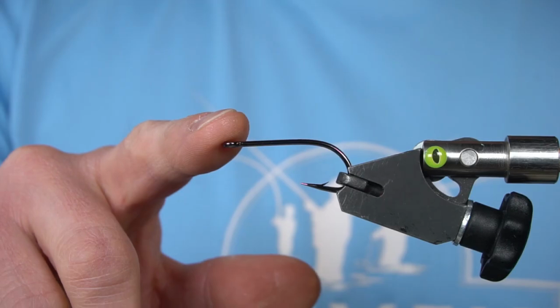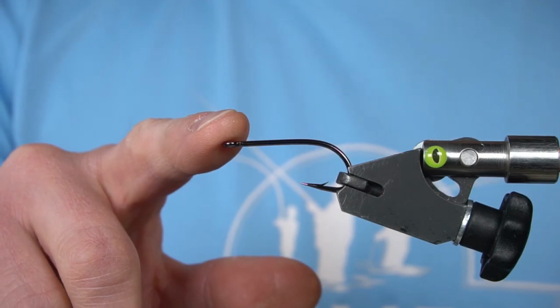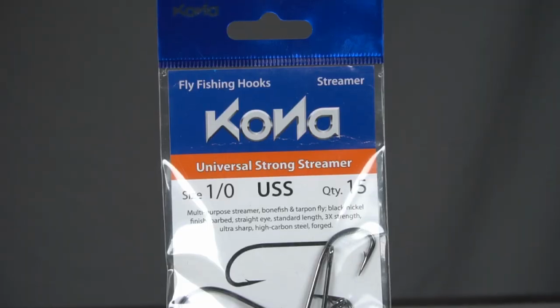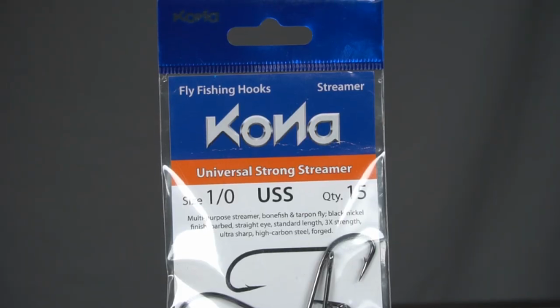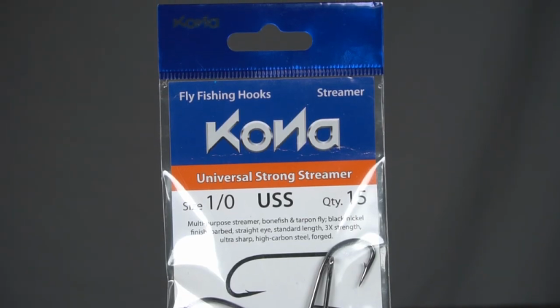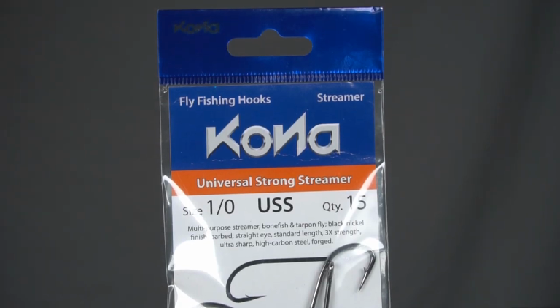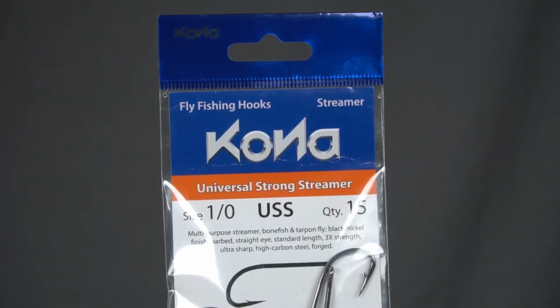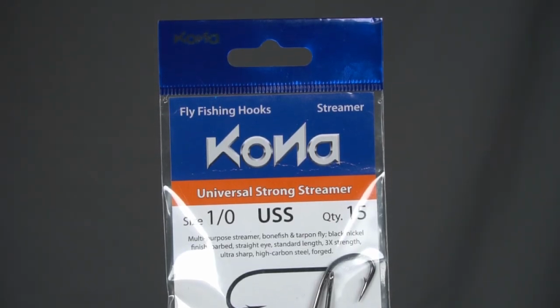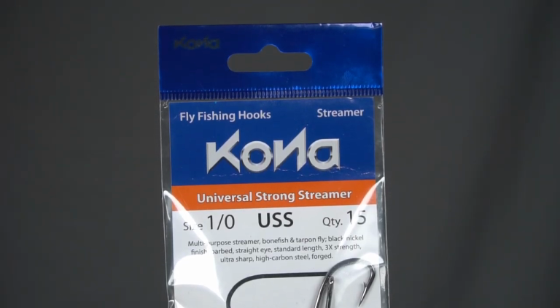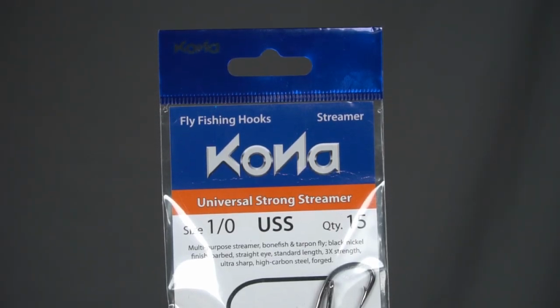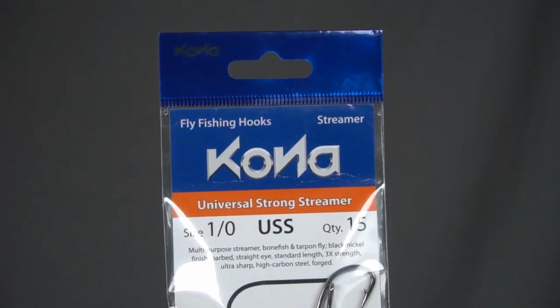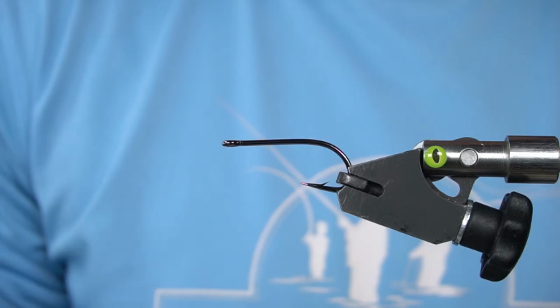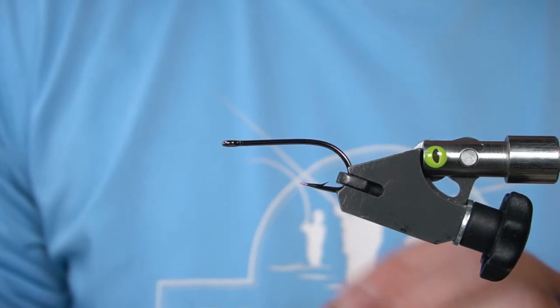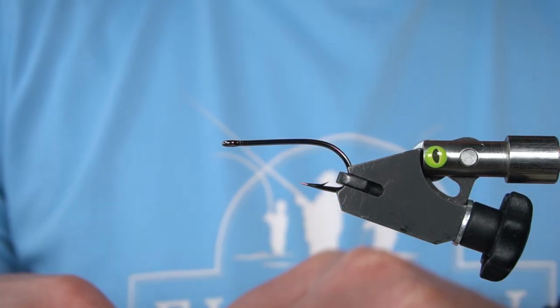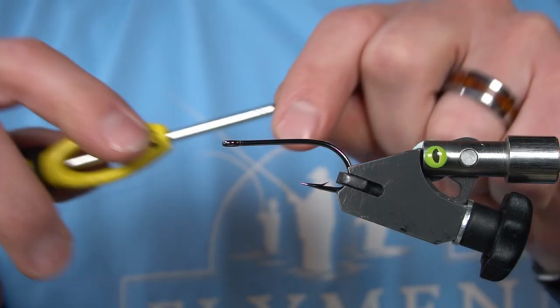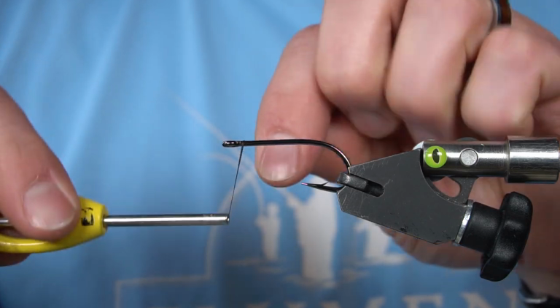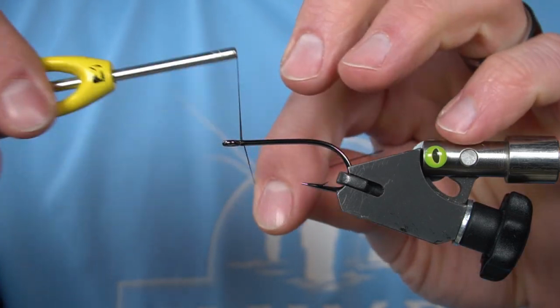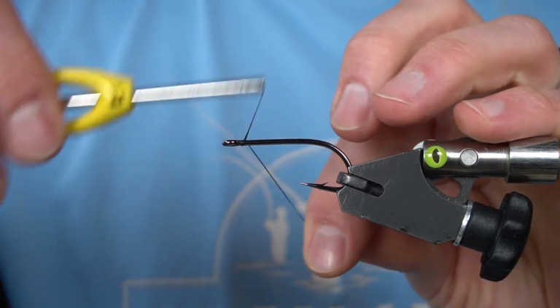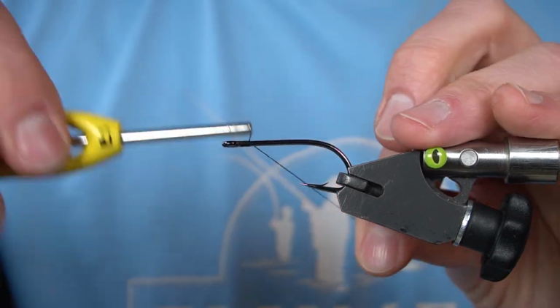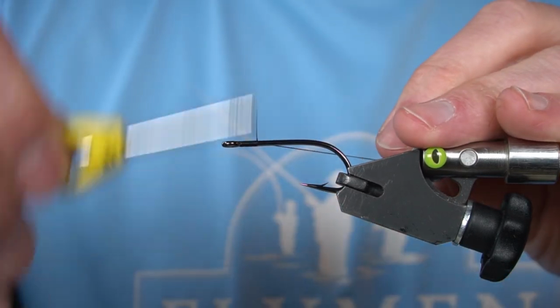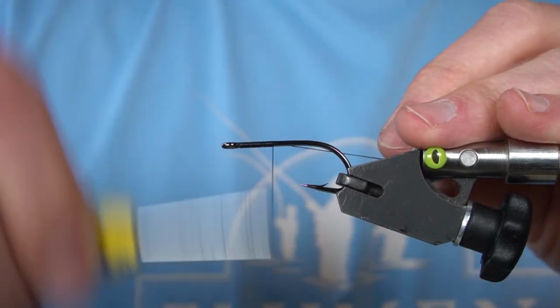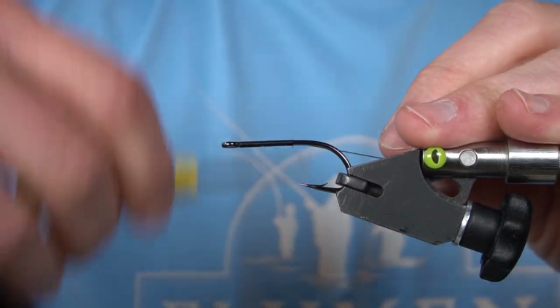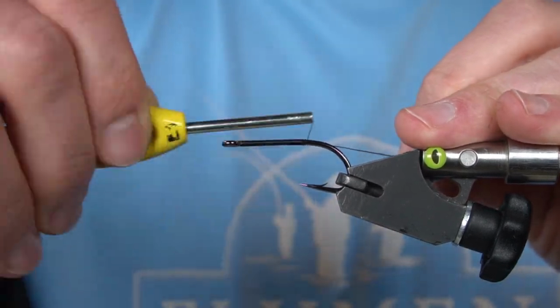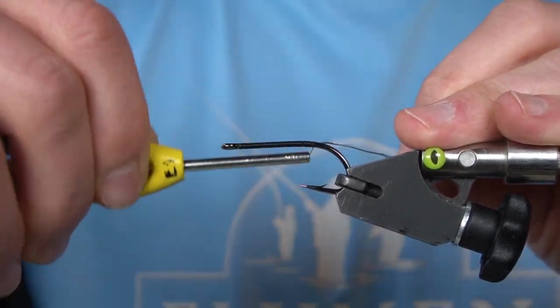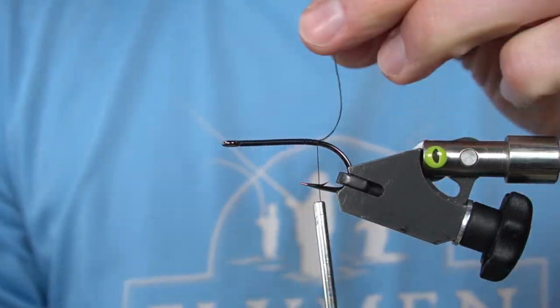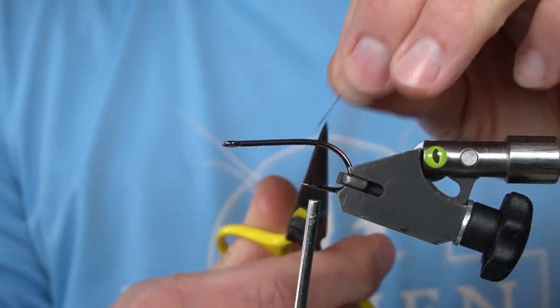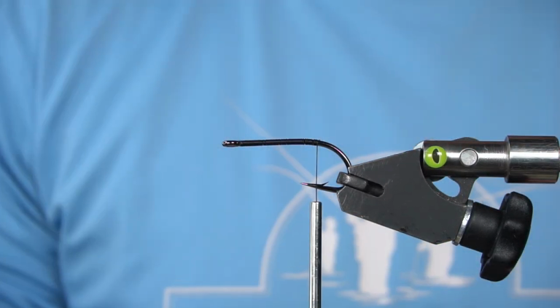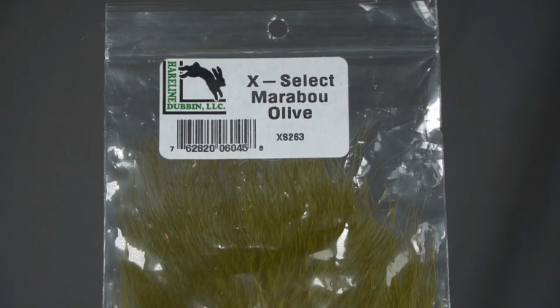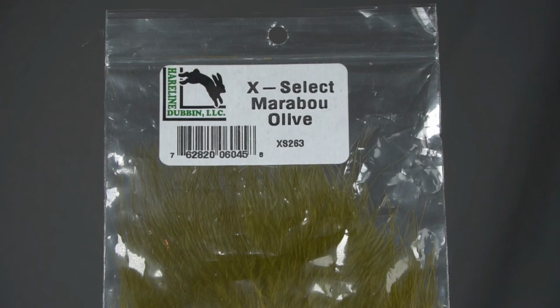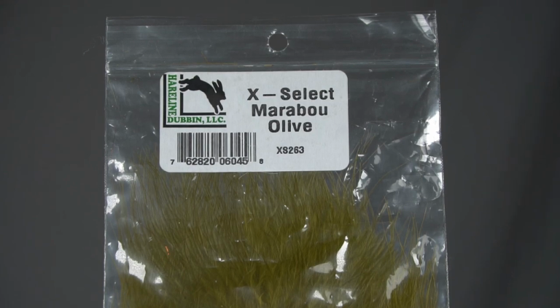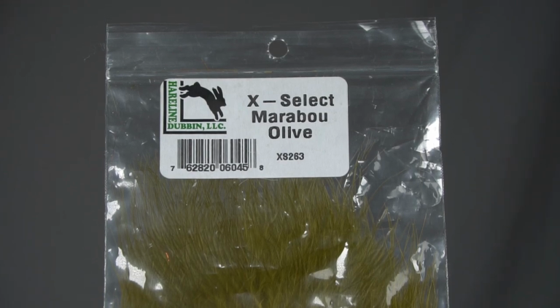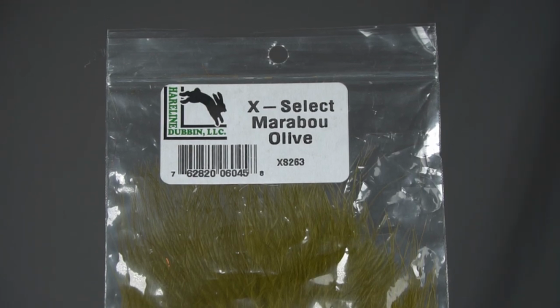I'm going to start with a Kona 1-Opt Universal Strong Streamer hook and device. Now we're going to build a little bit of a tail with some marabou.